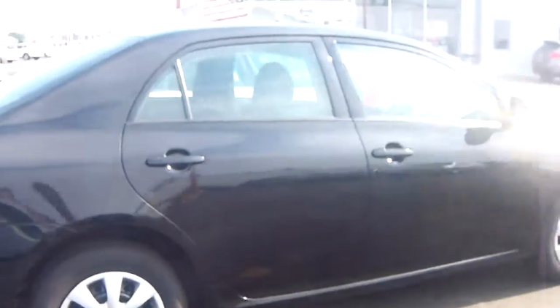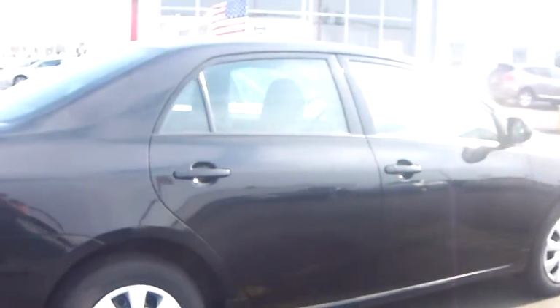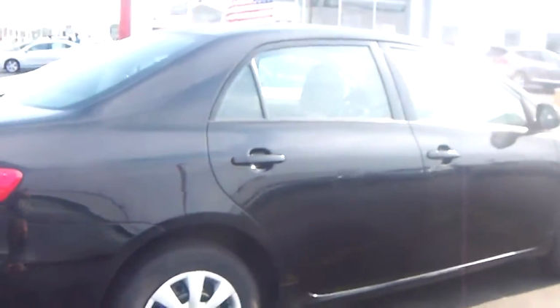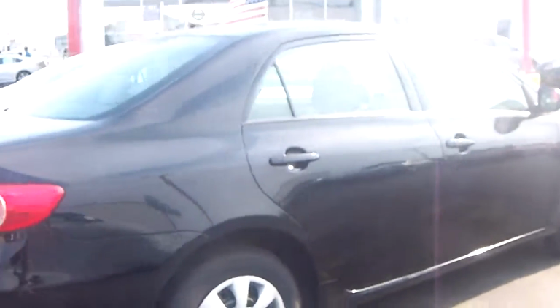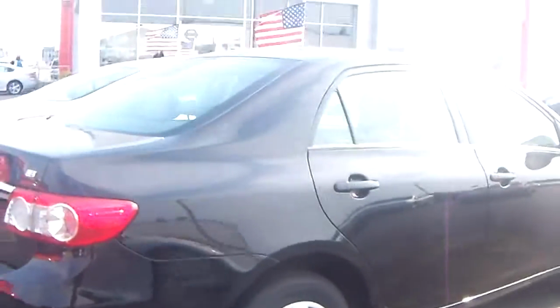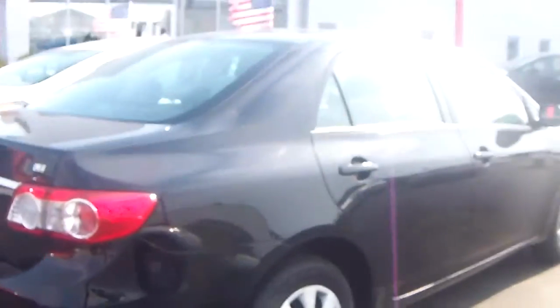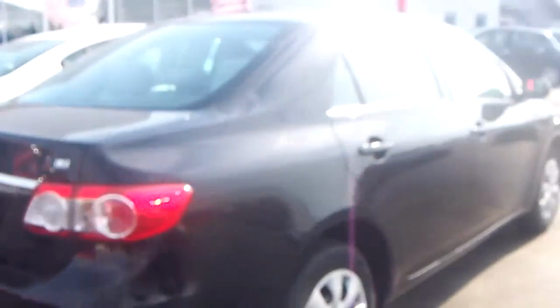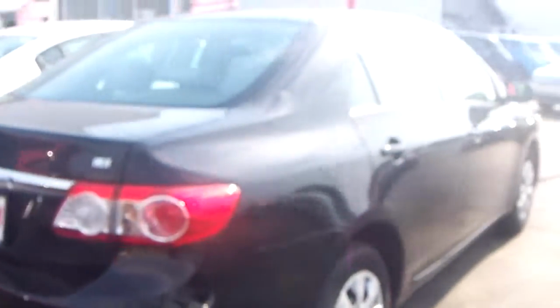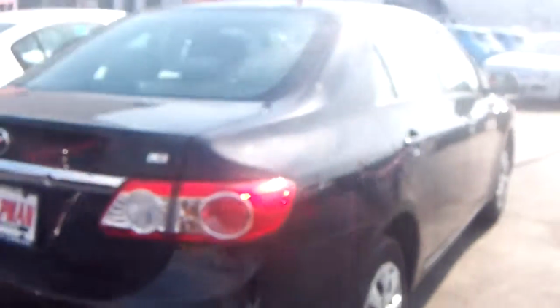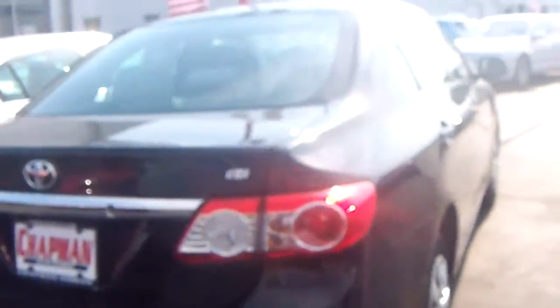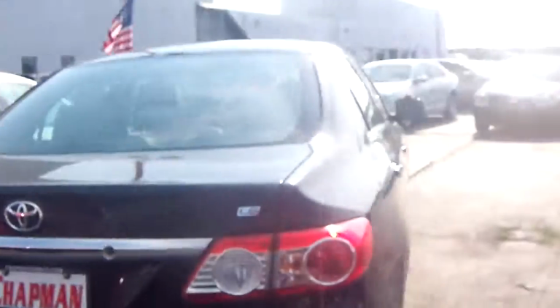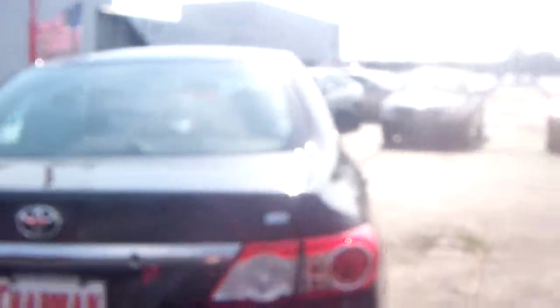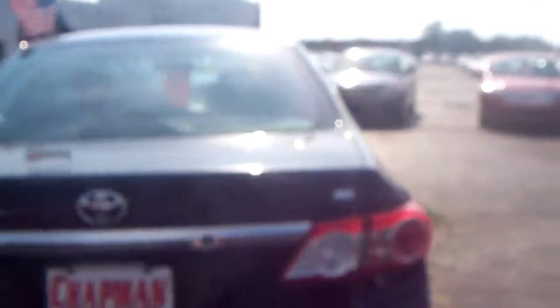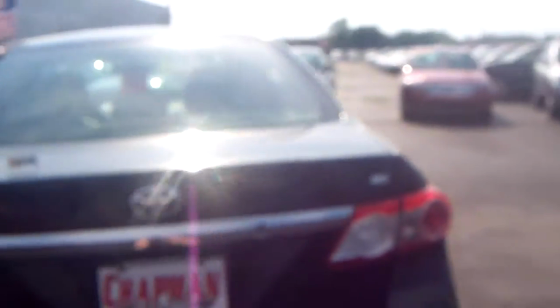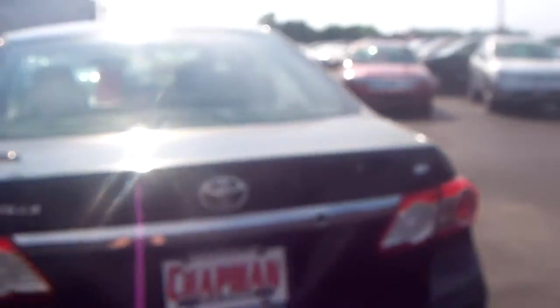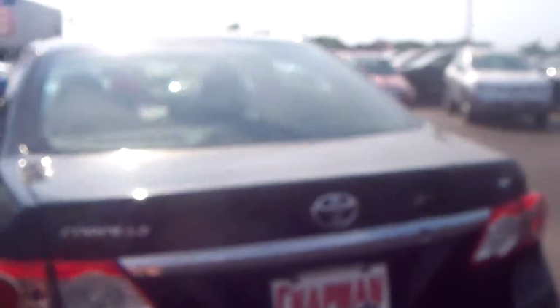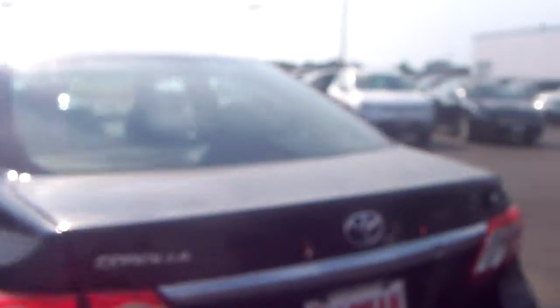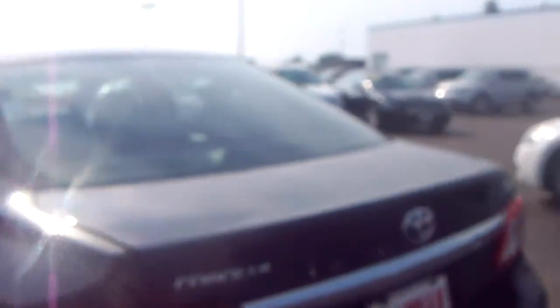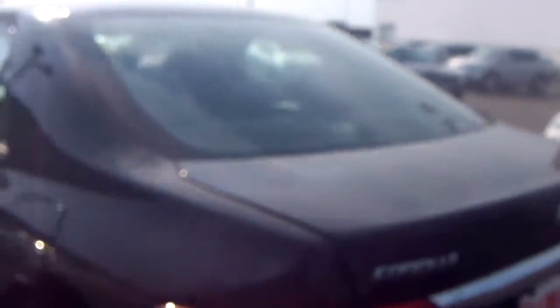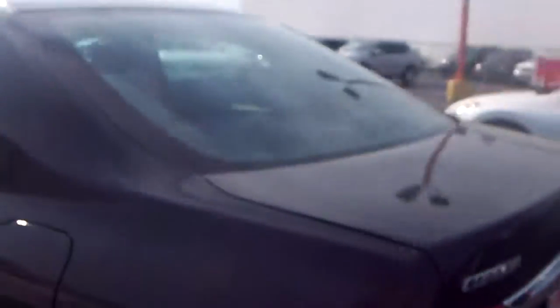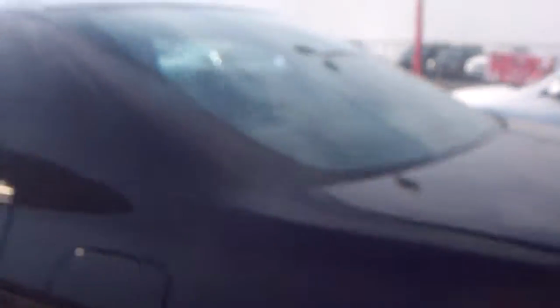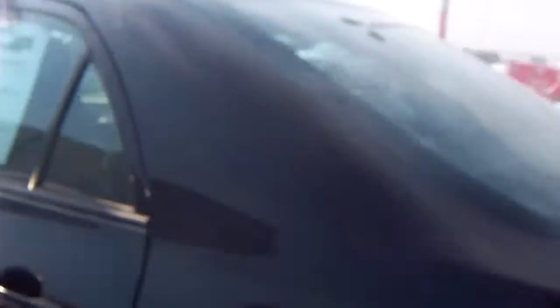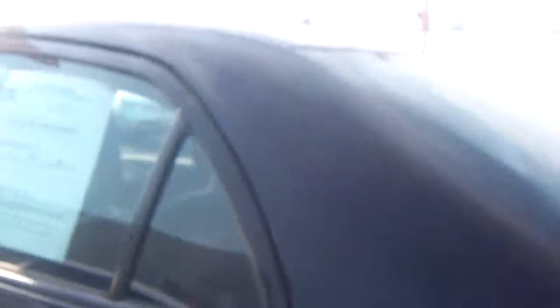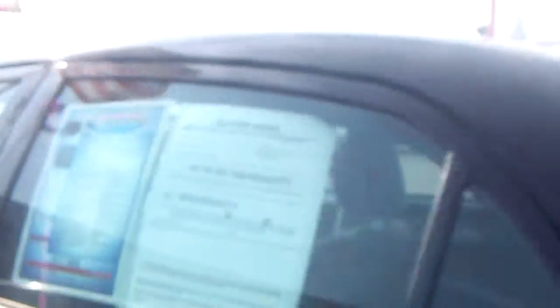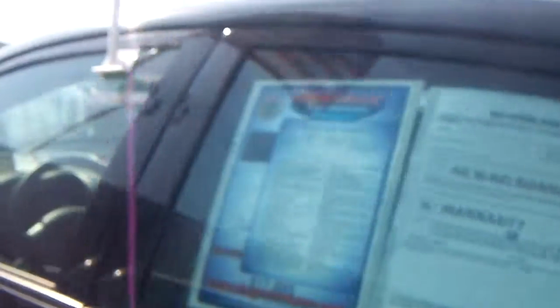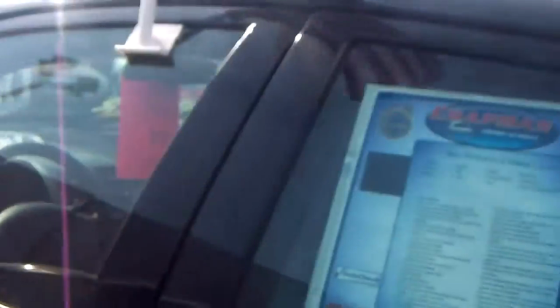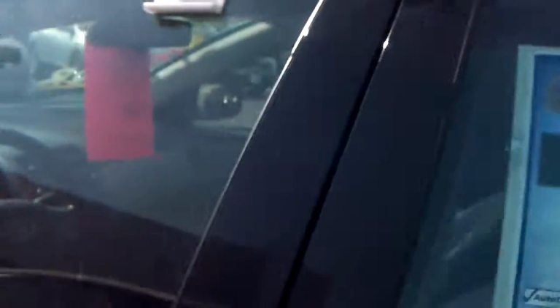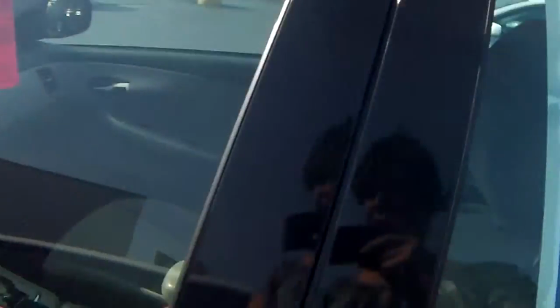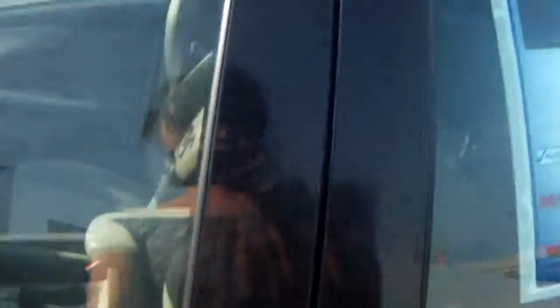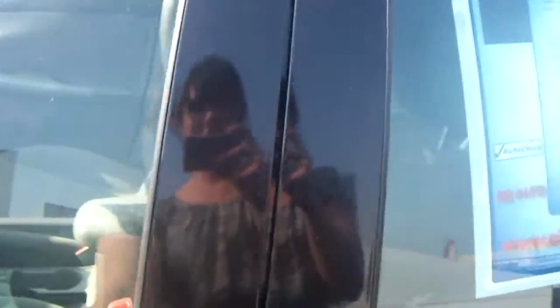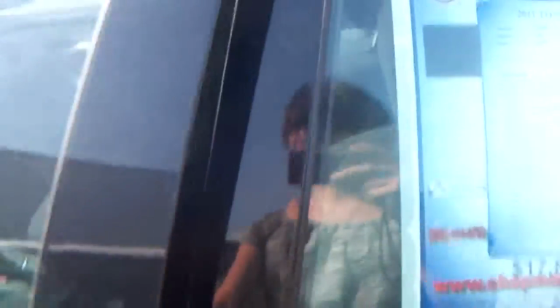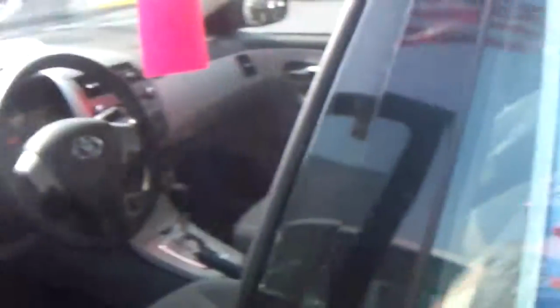You can see this vehicle is just like new with a great black exterior, and it's got lots of great features on the inside. We've got keyless entry here, so let's jump right in.